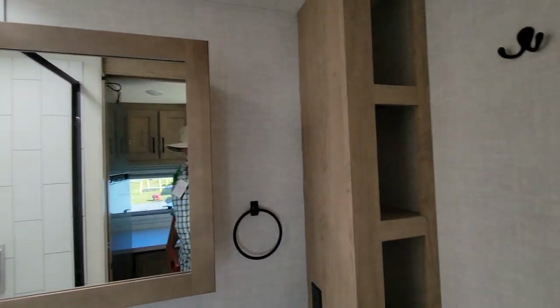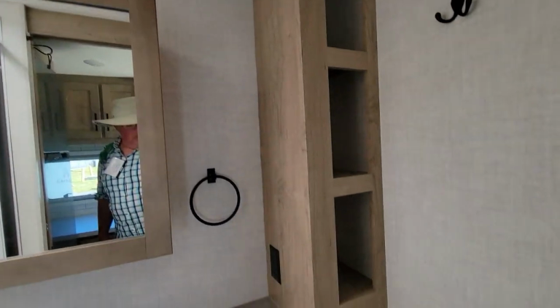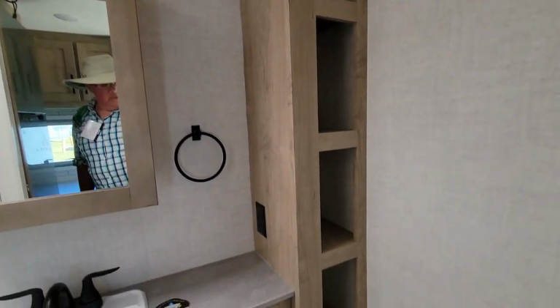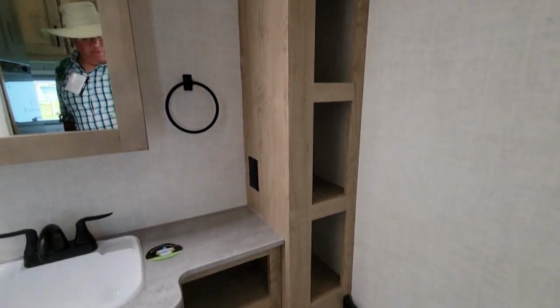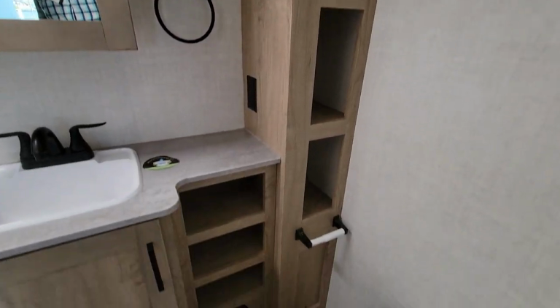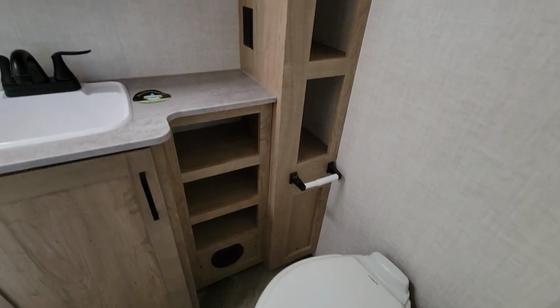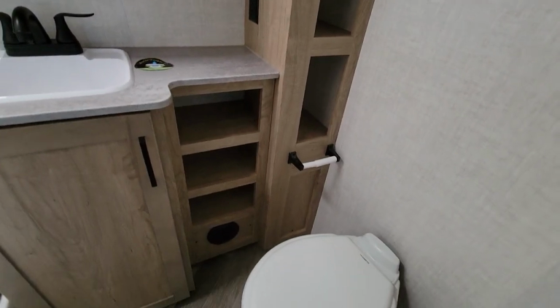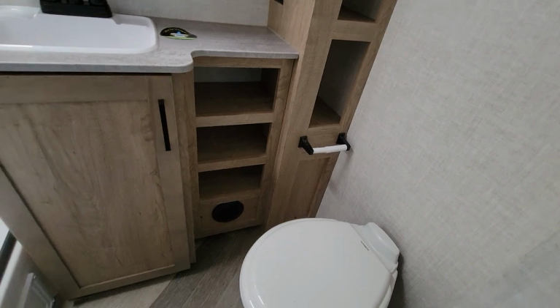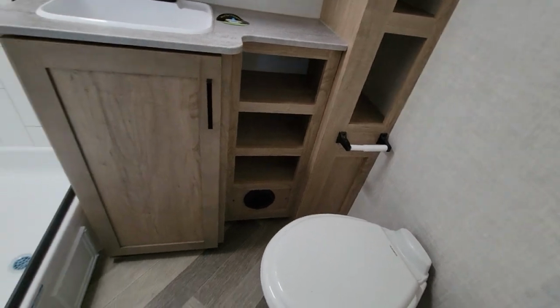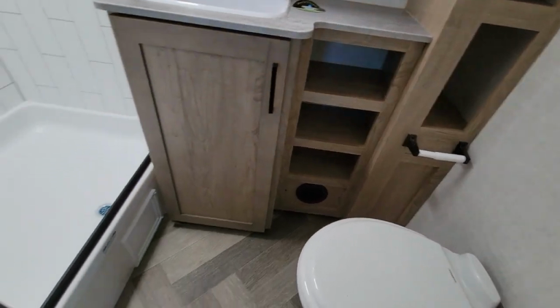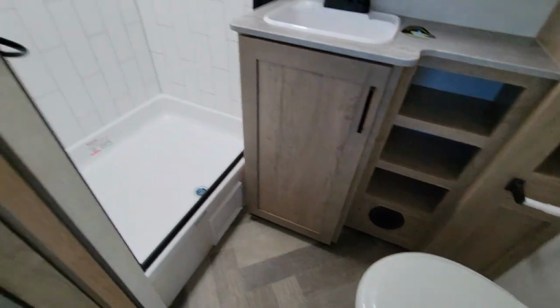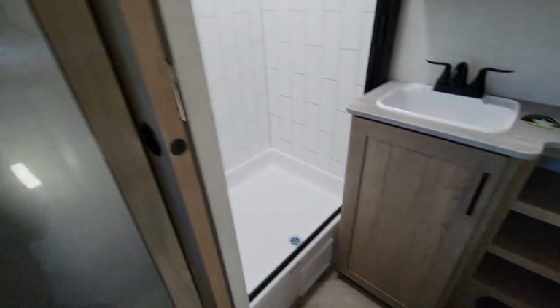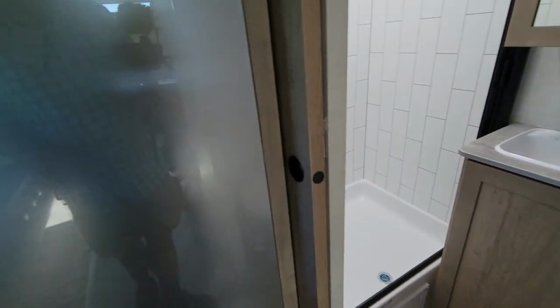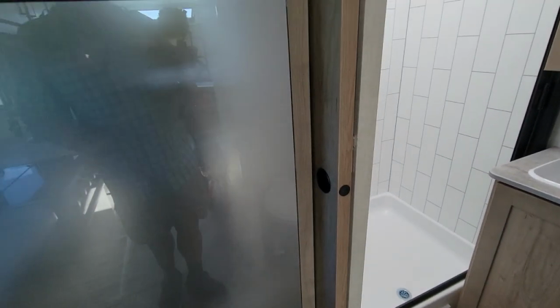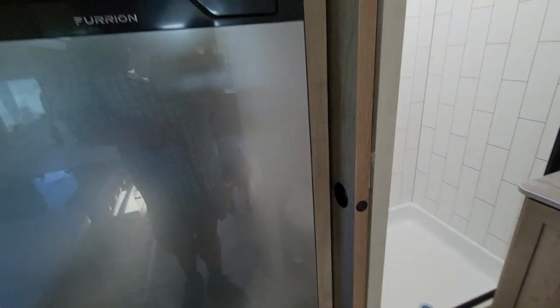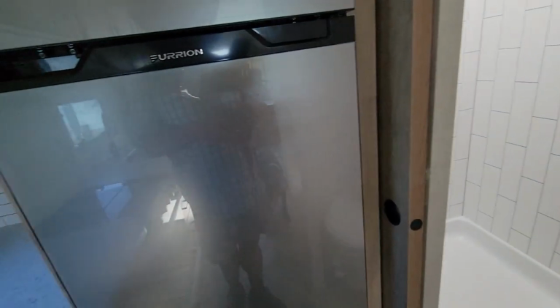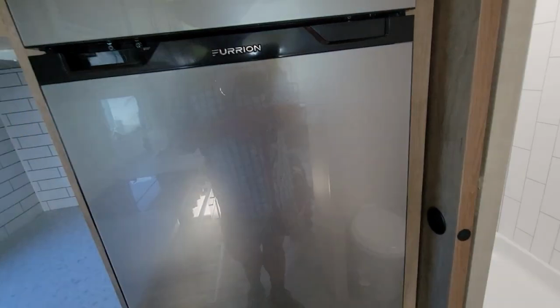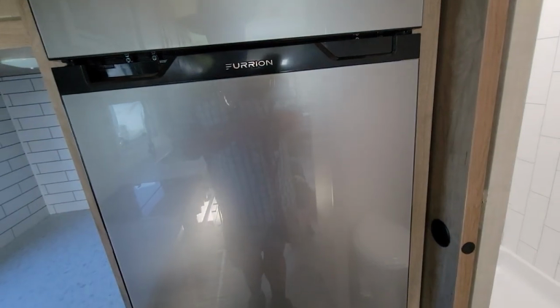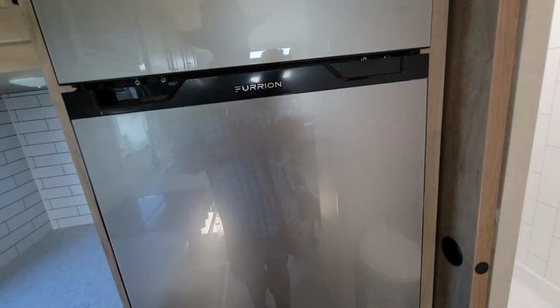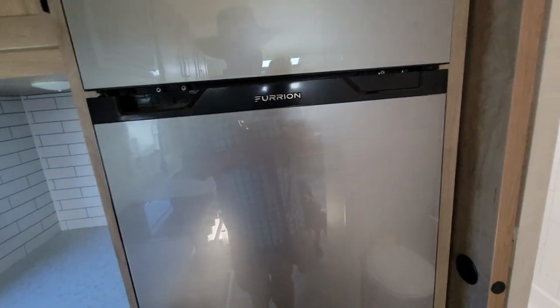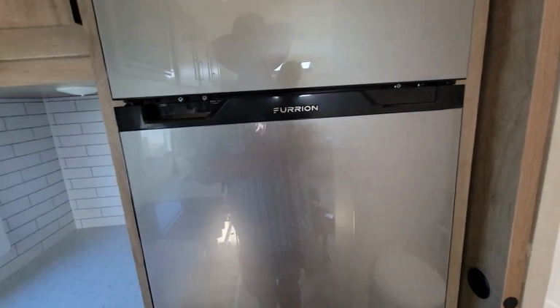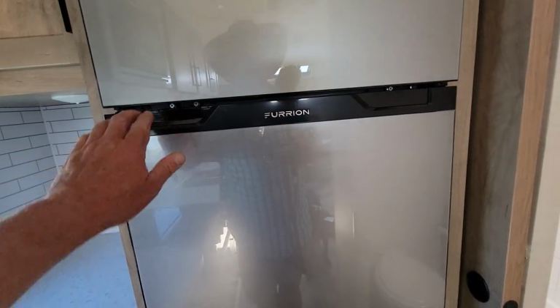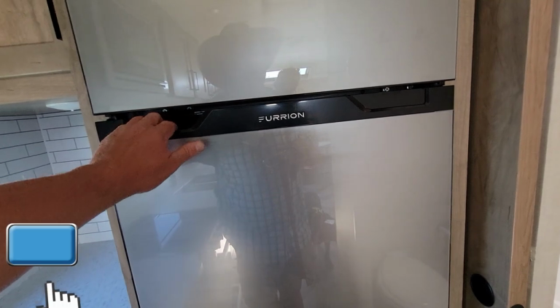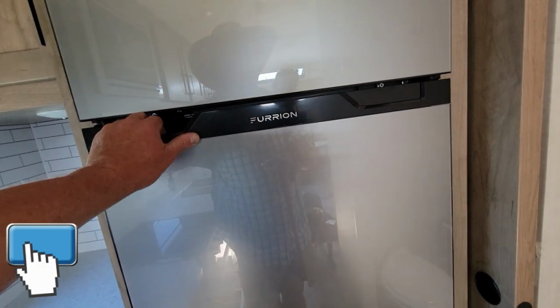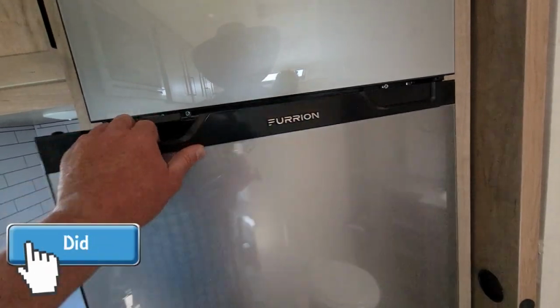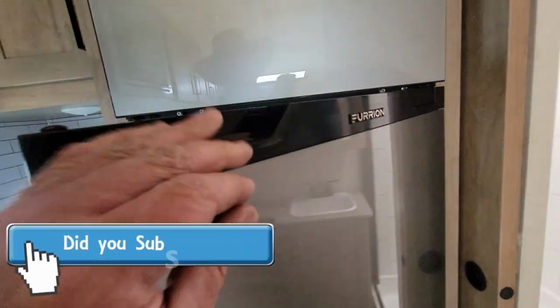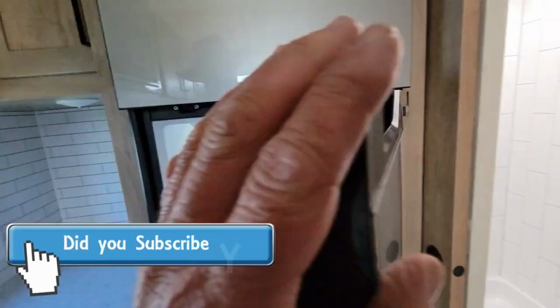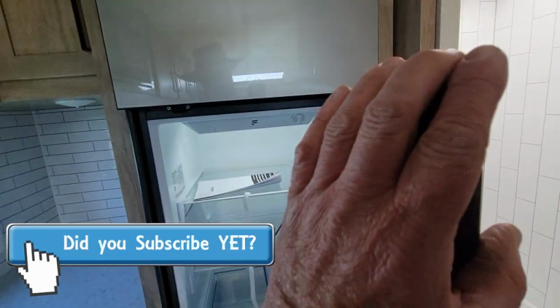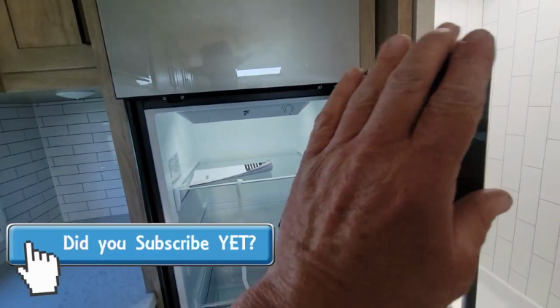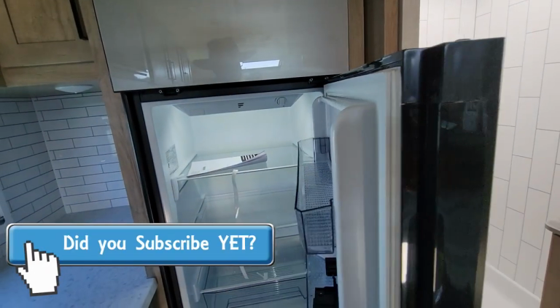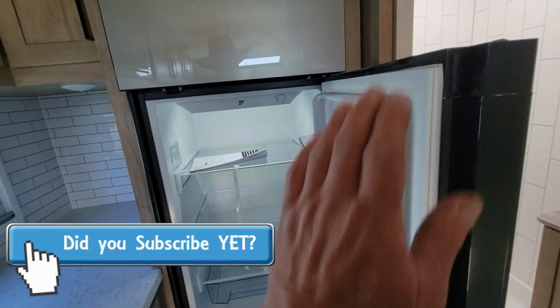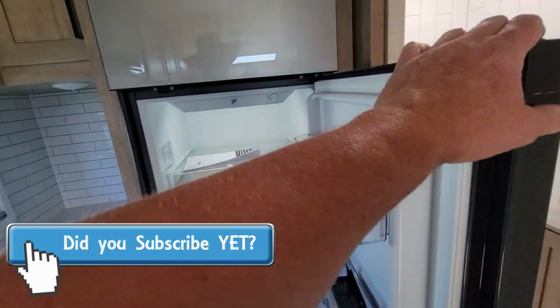Here's your committed room with a pocket door on it. And a ginormous Furion 12-cubic-foot fridge — that's residential size right there.